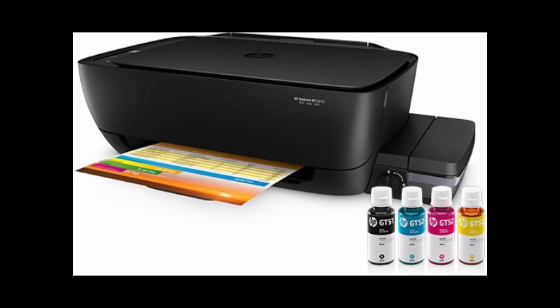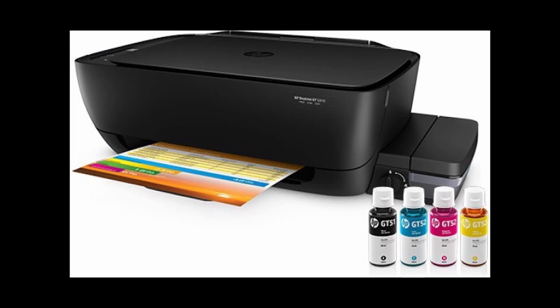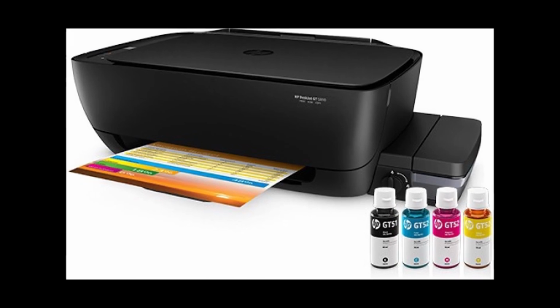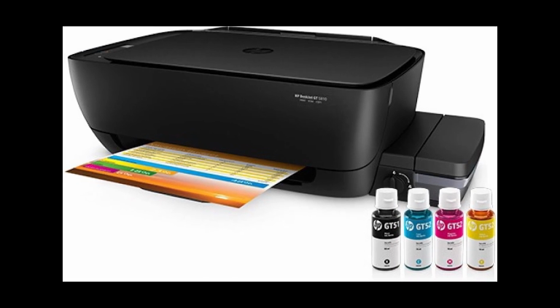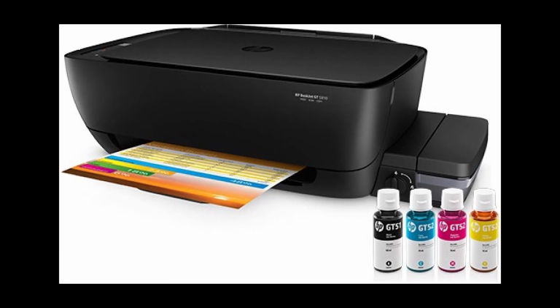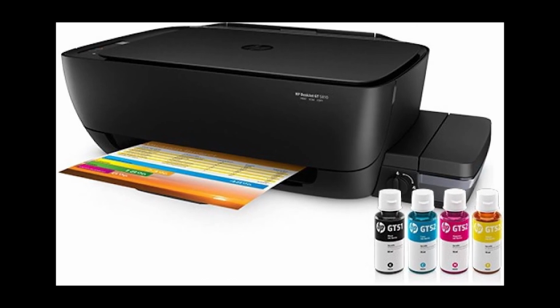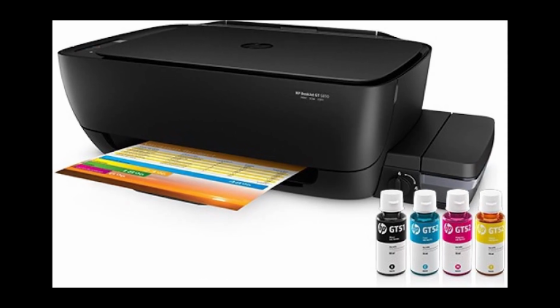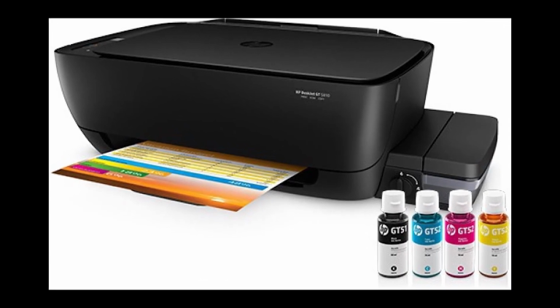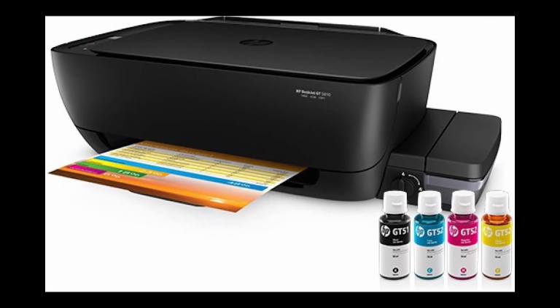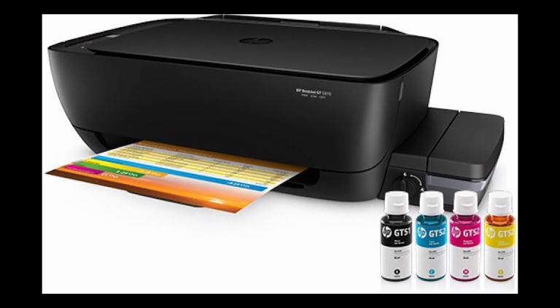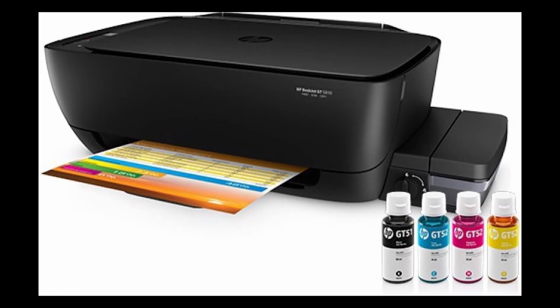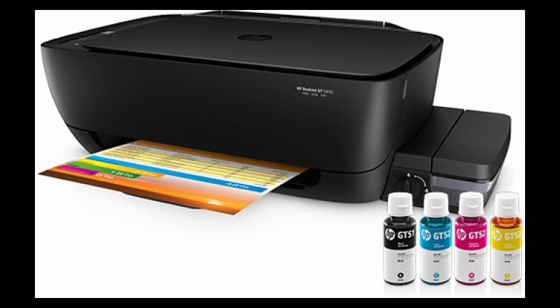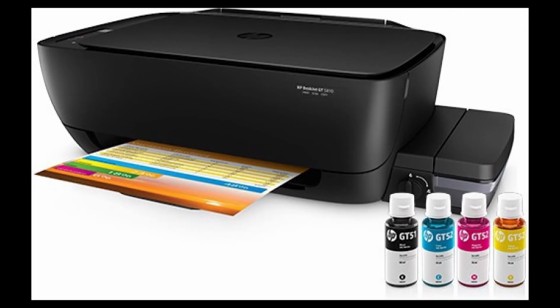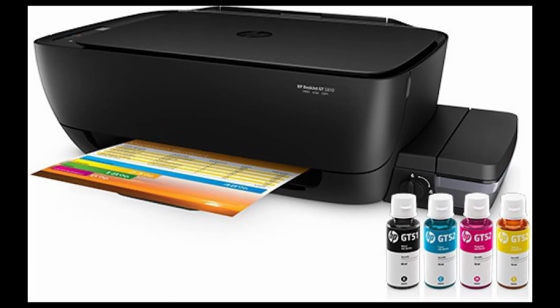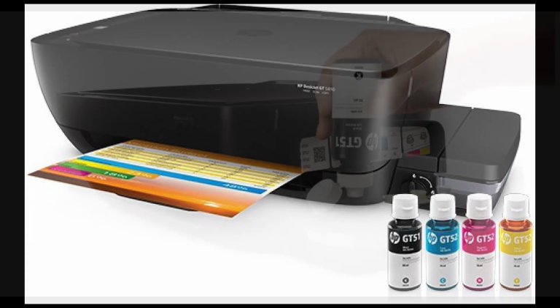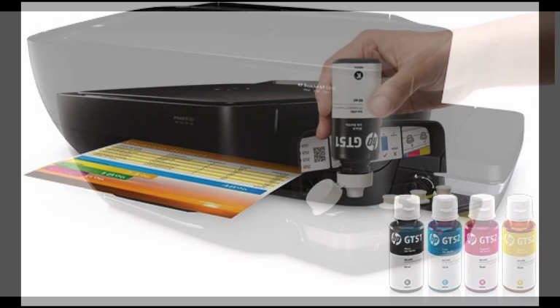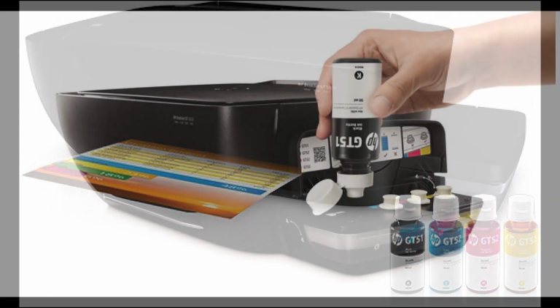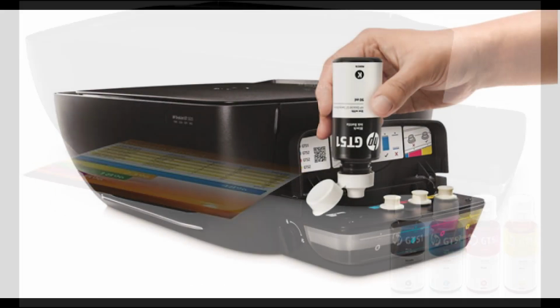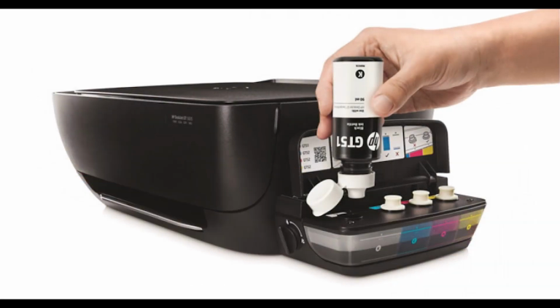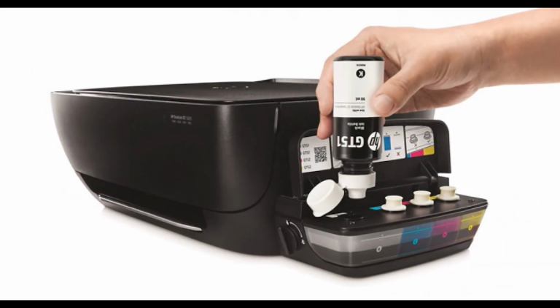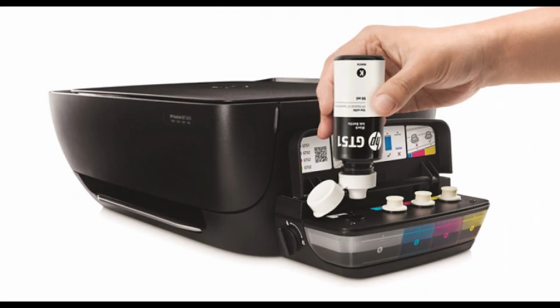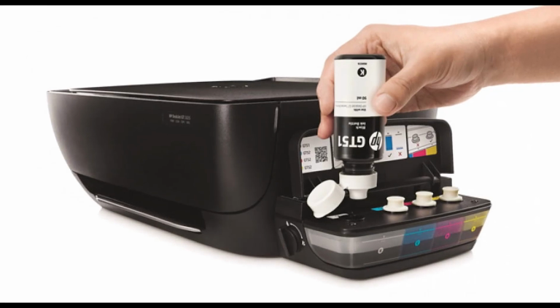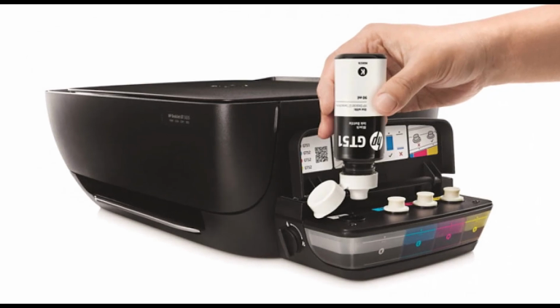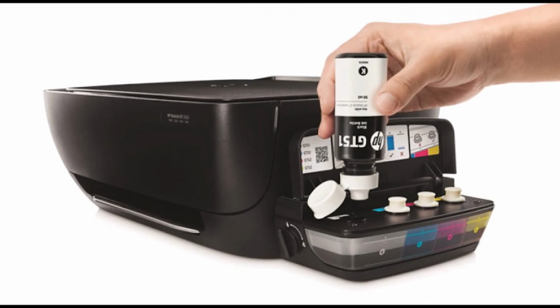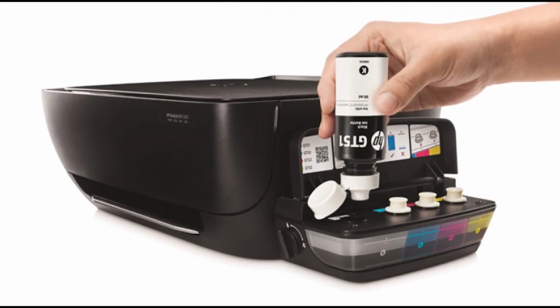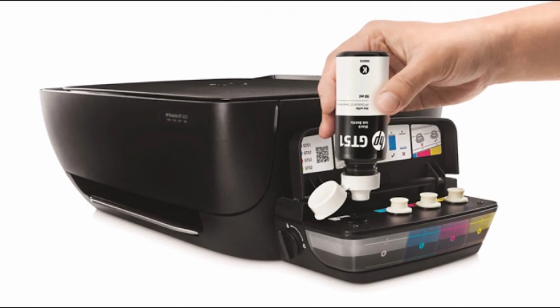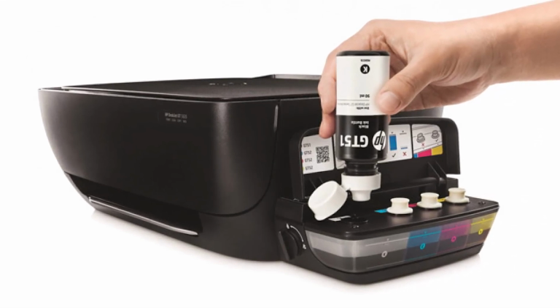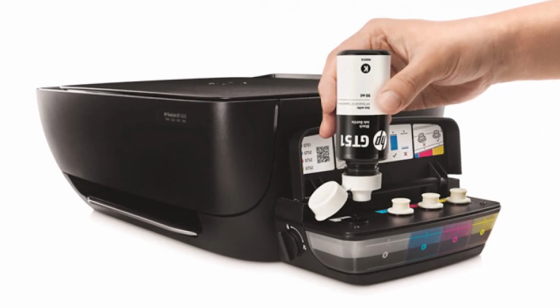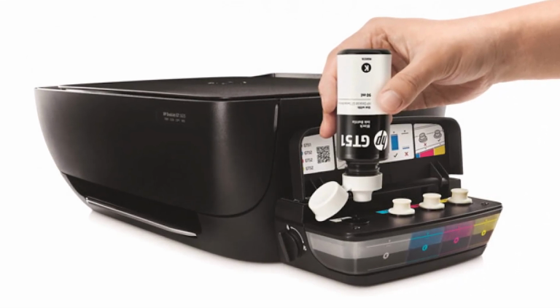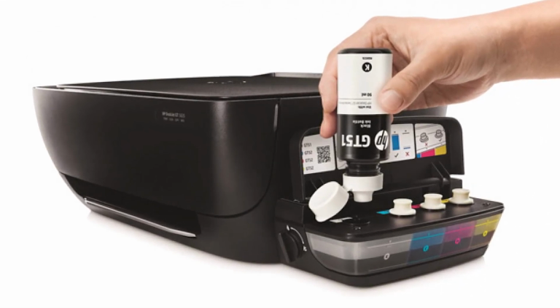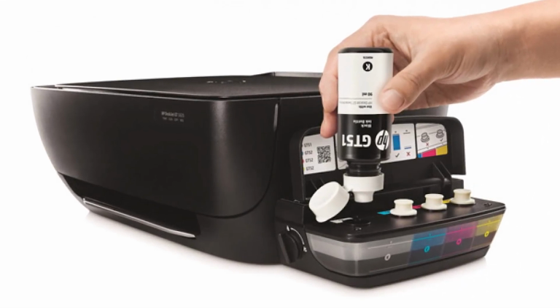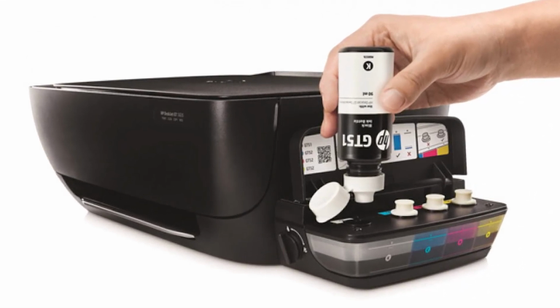Welcome back to Artec. Today we're going to have a closer look at the HP GT5820 and what makes it stand out from the rest of the inkjet printers.